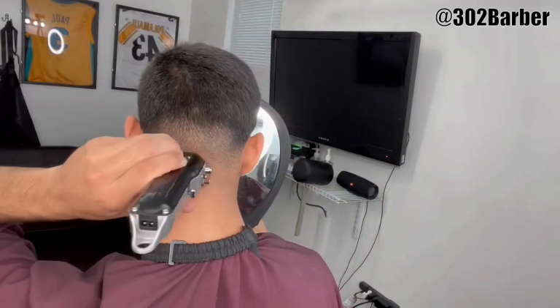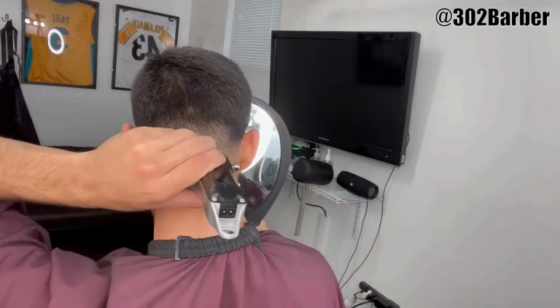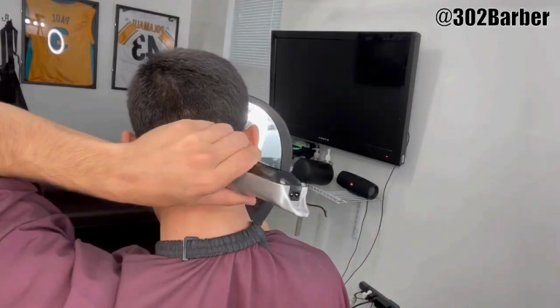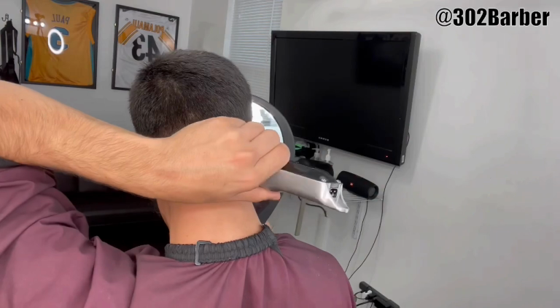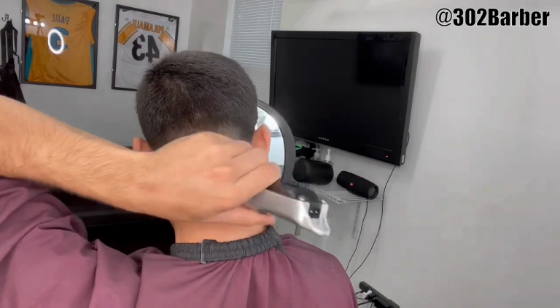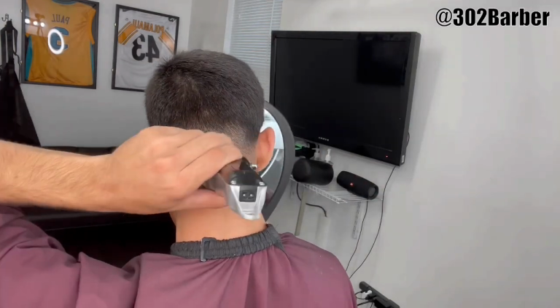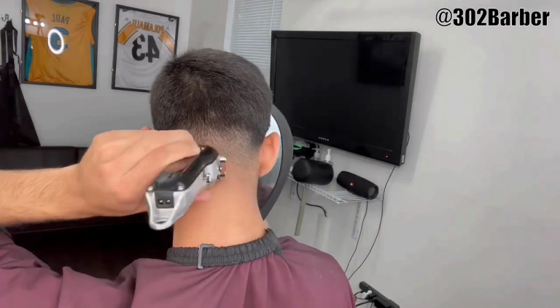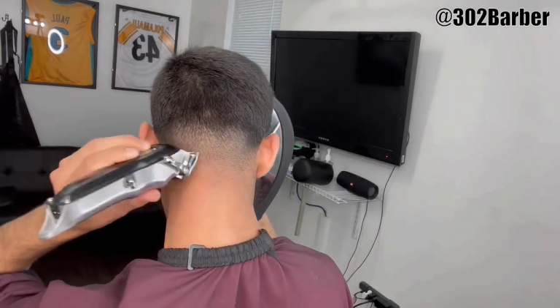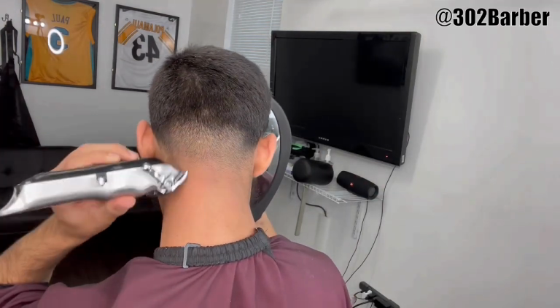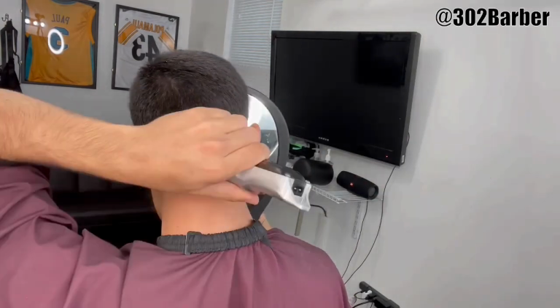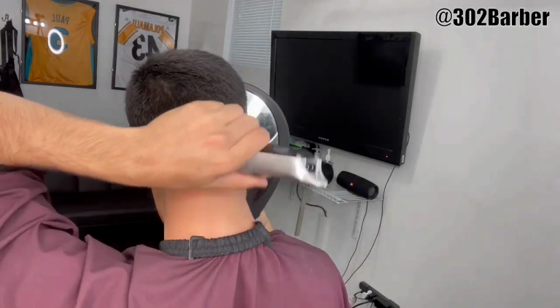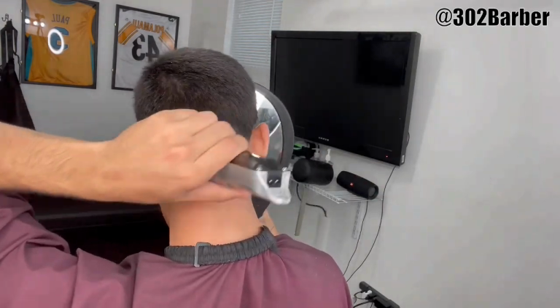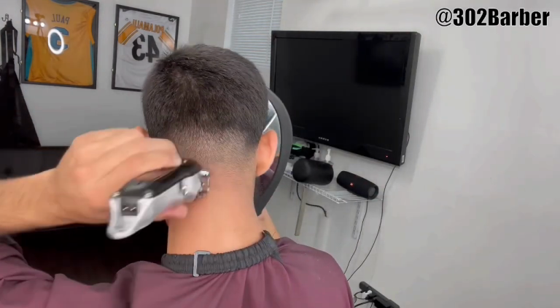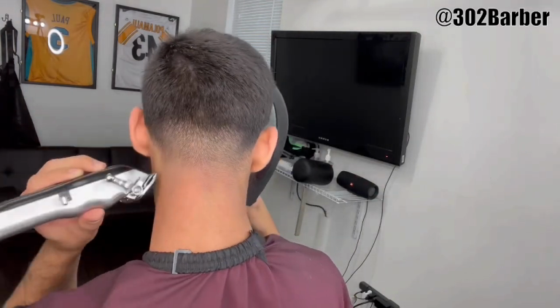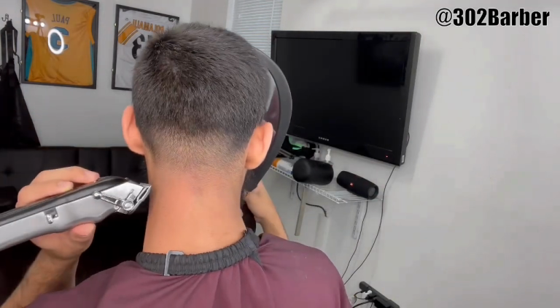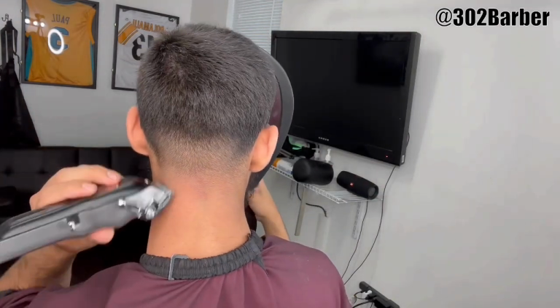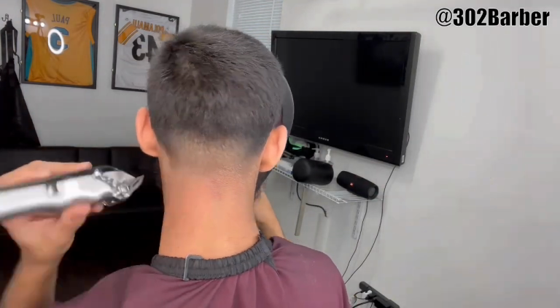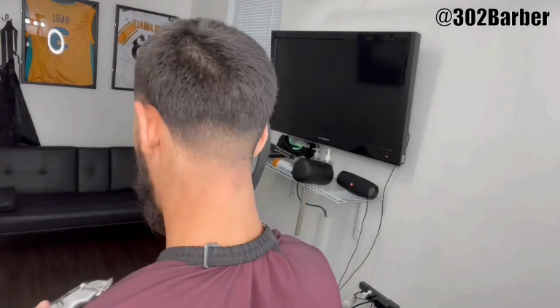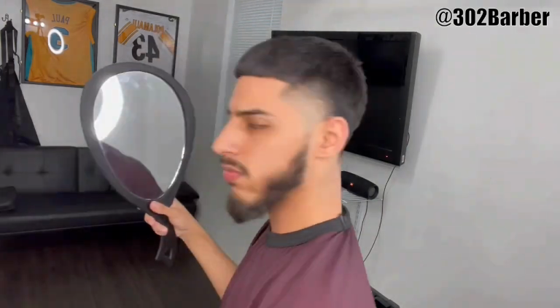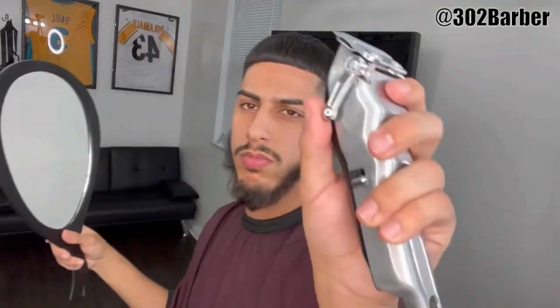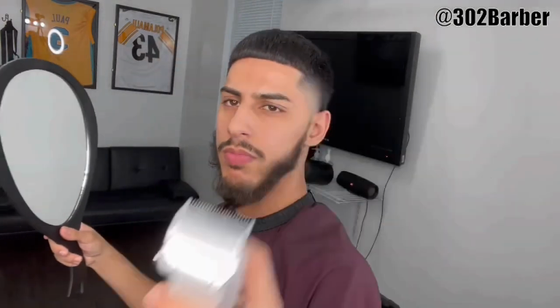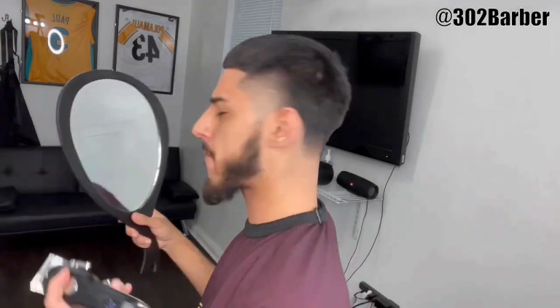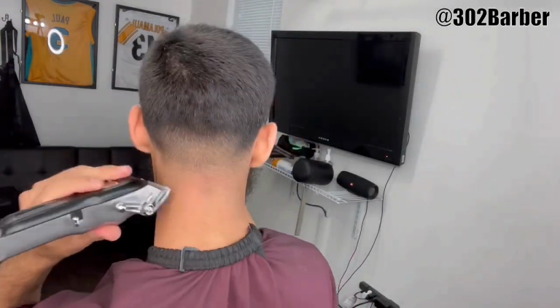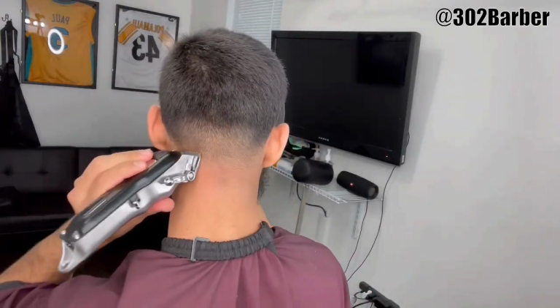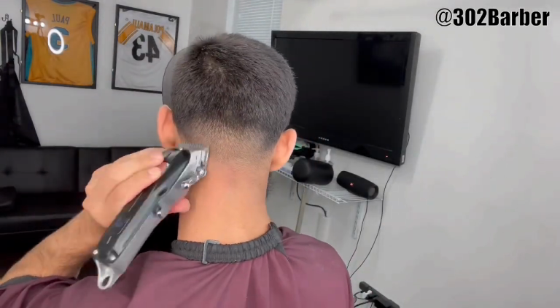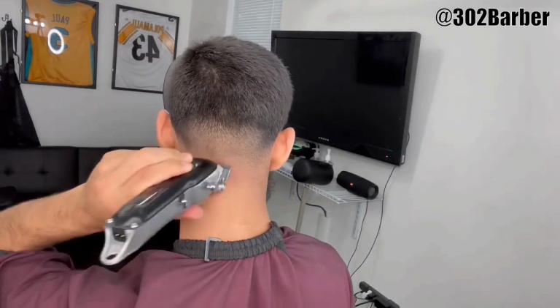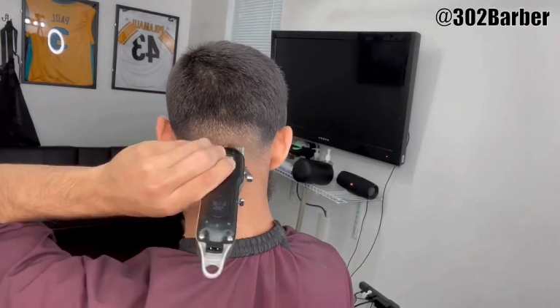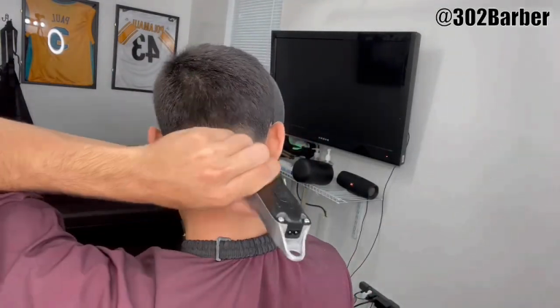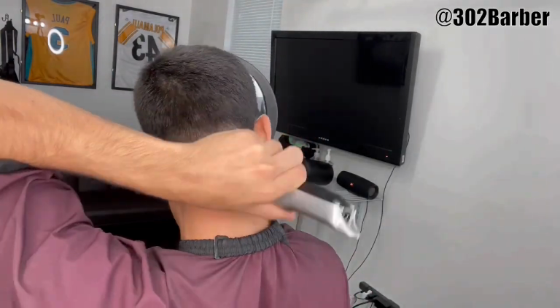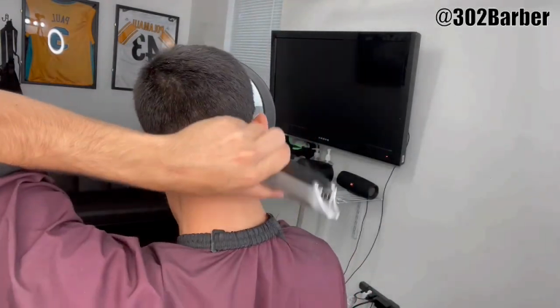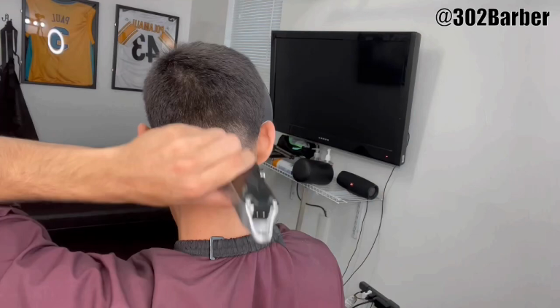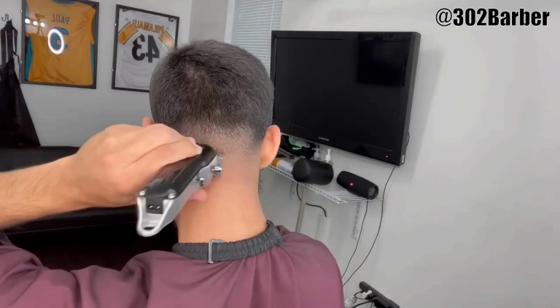By the way guys, this machine is legit. I'm a barber and I know a lot about these machines — if you guys are on a budget trying to cut your own hair at home, this is the perfect machine. And it's wireless.